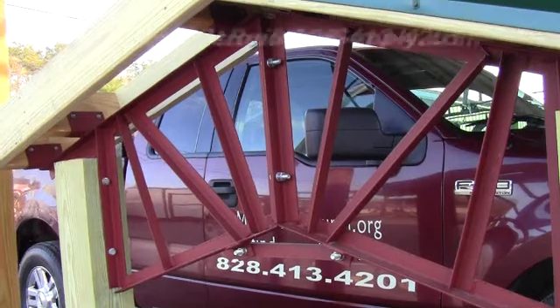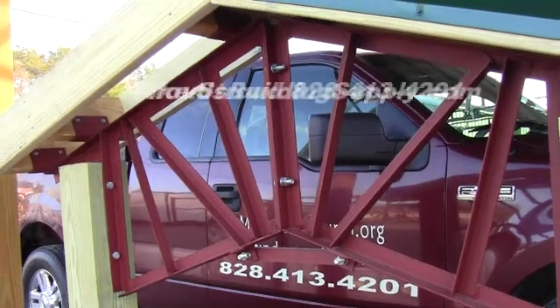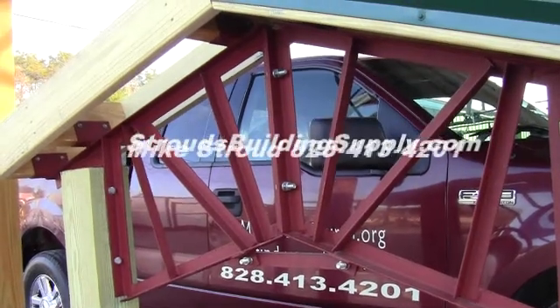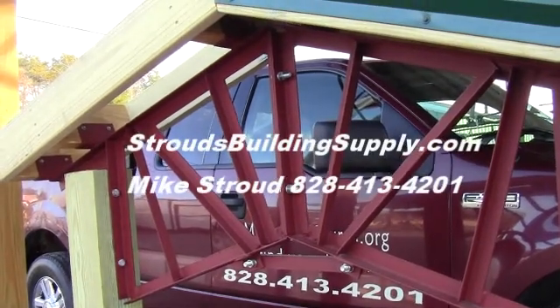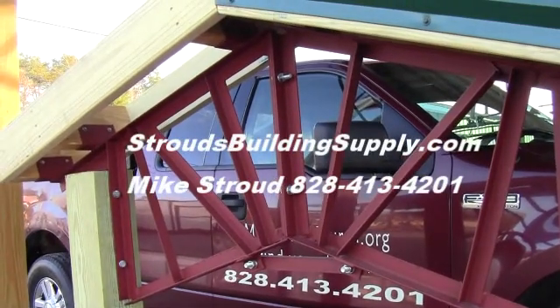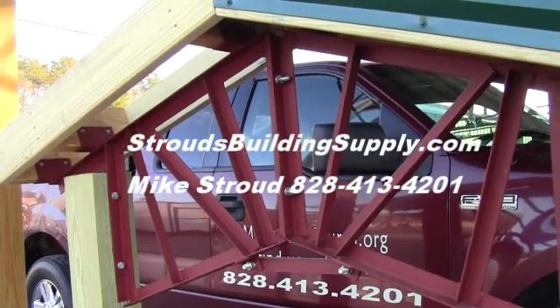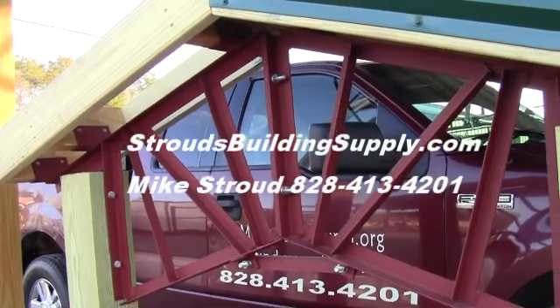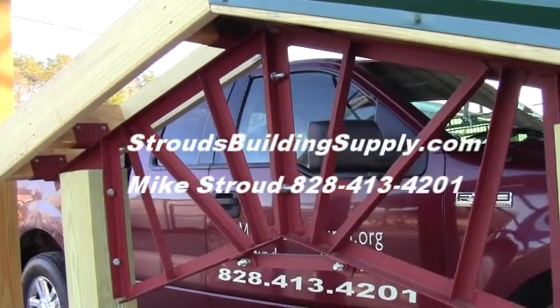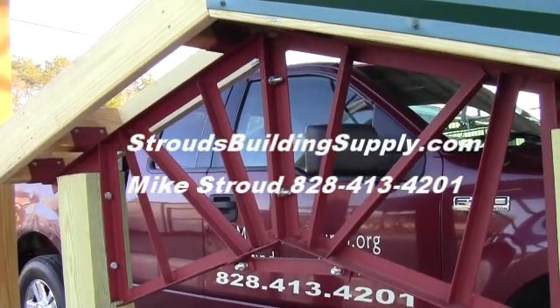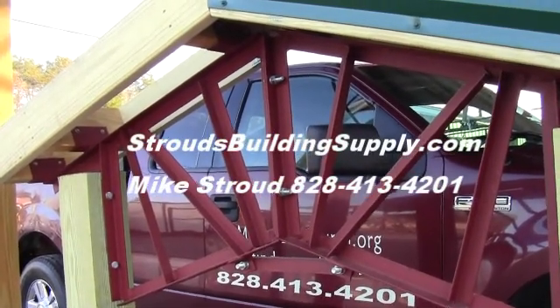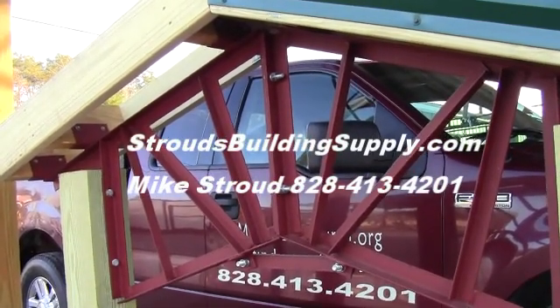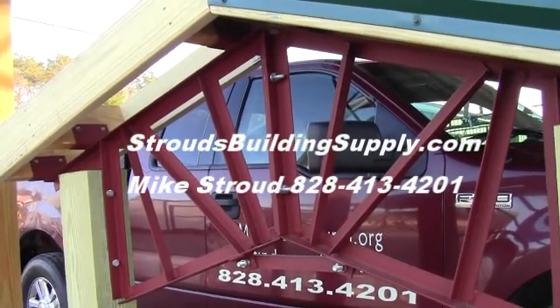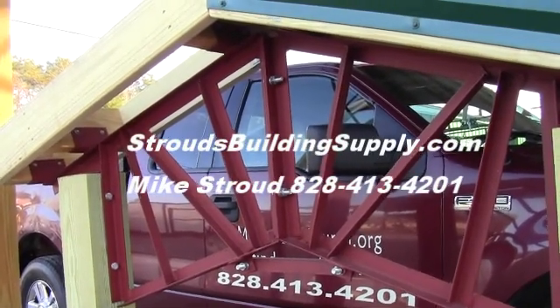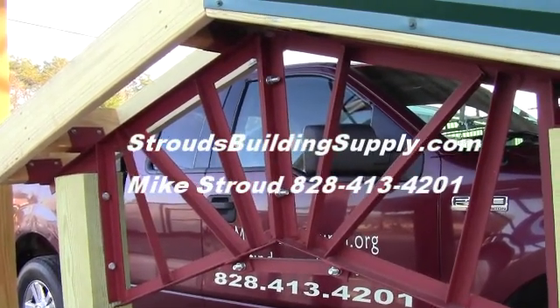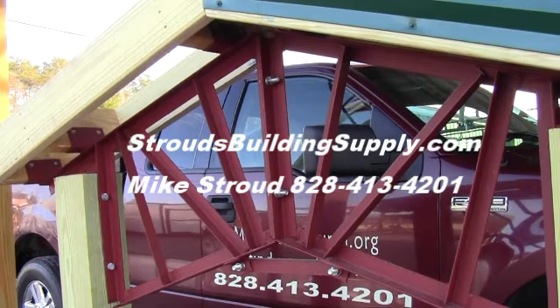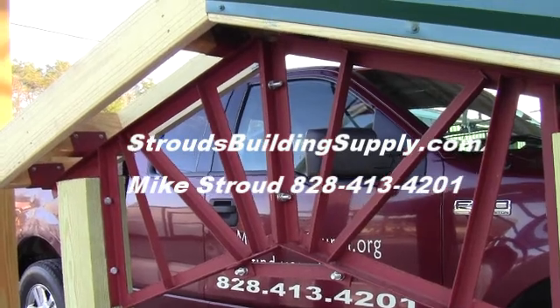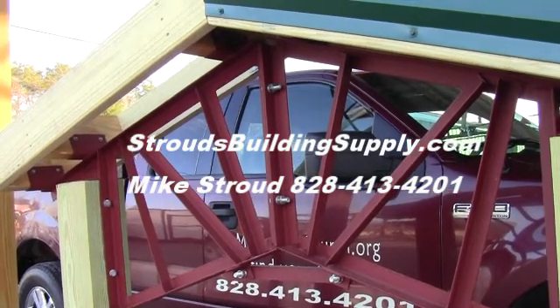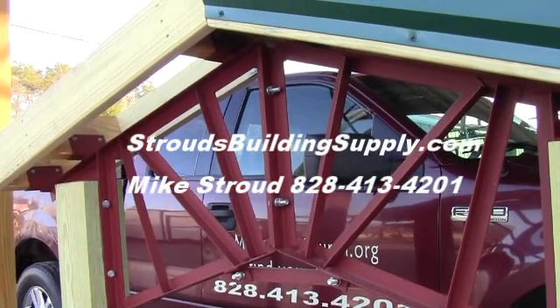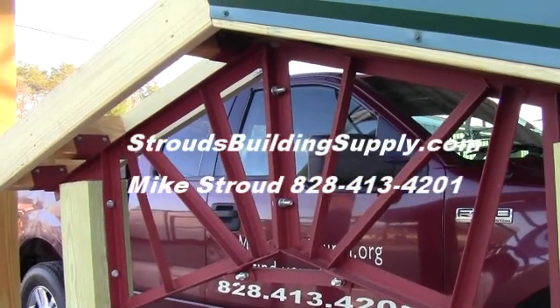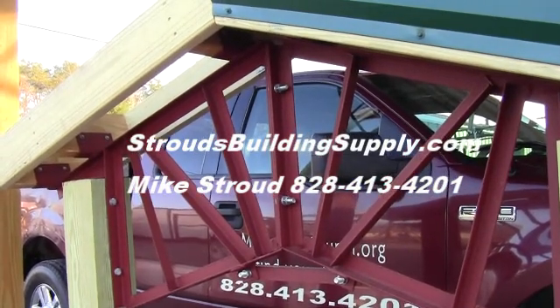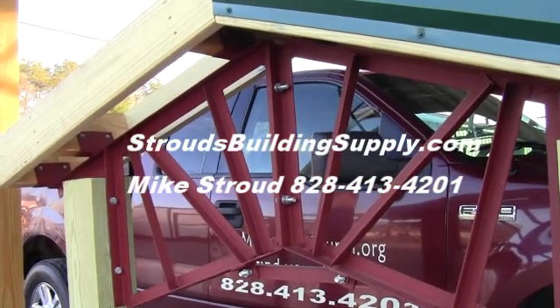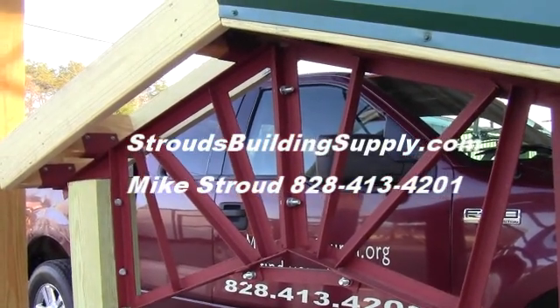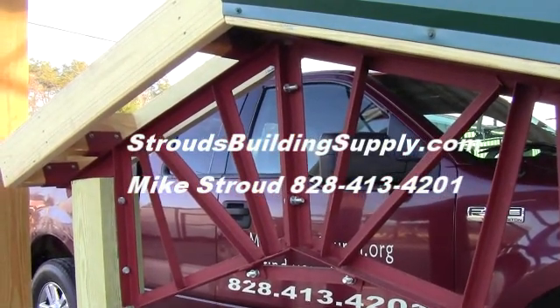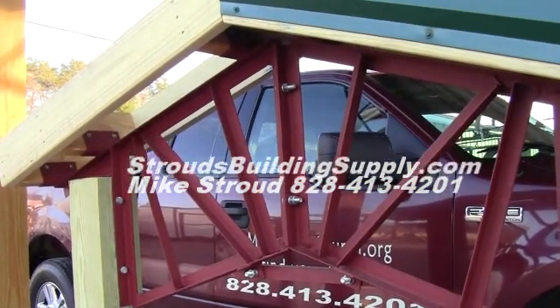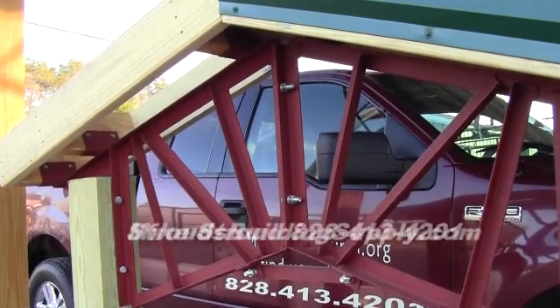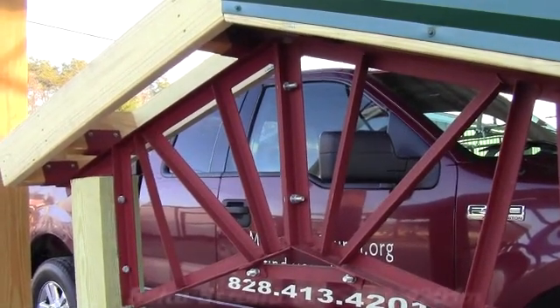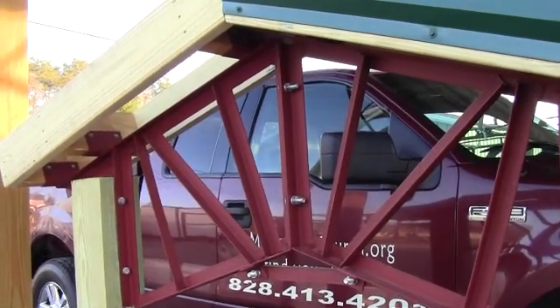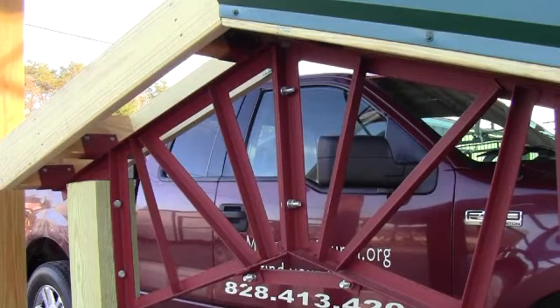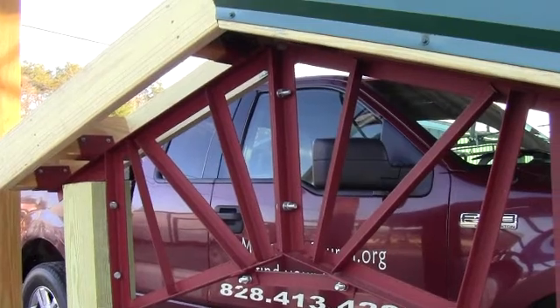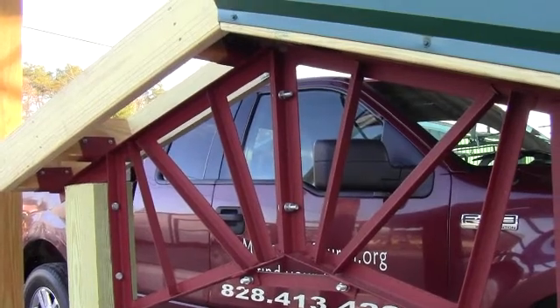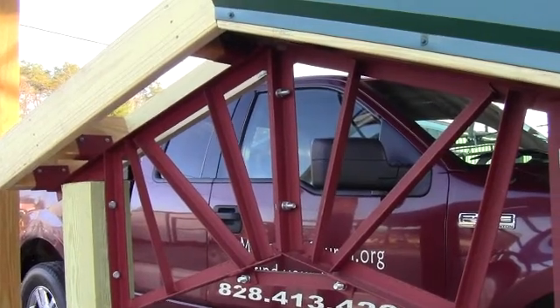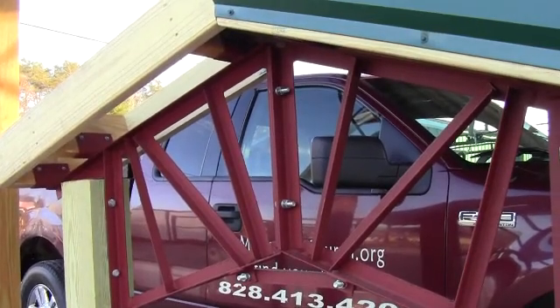Hey everybody, this is Mike Stroud. I want to give you a quick tutorial on the steel trusses. A lot of people are asking how they go together, how we ship them. And as you can see, all the trusses we've got are at a 4/12 pitch.